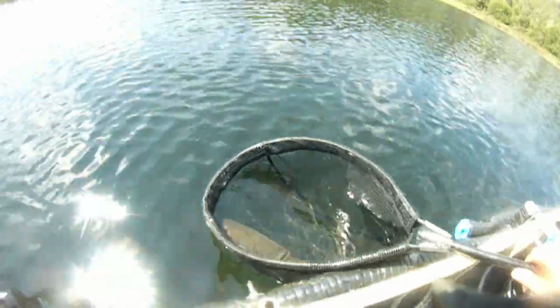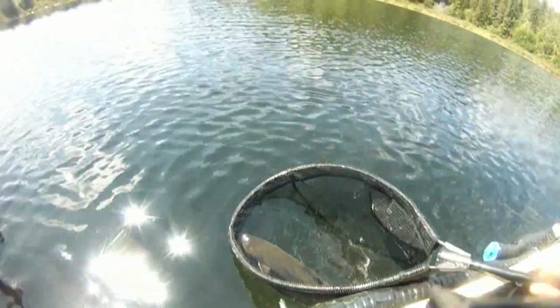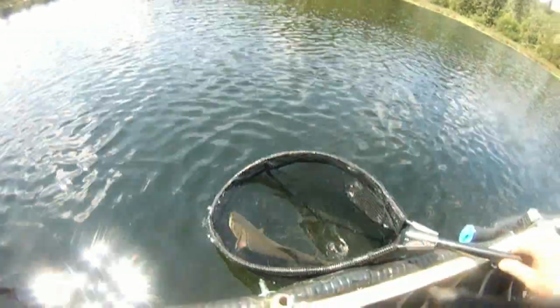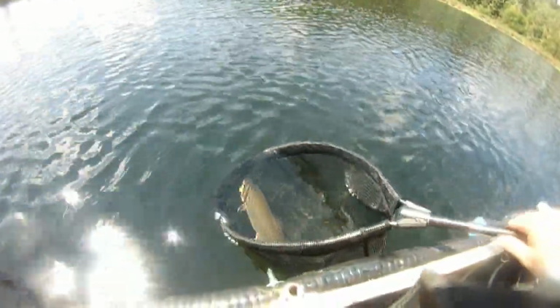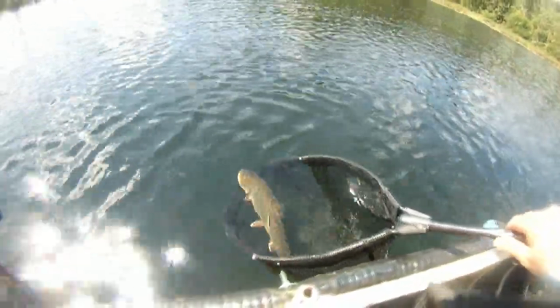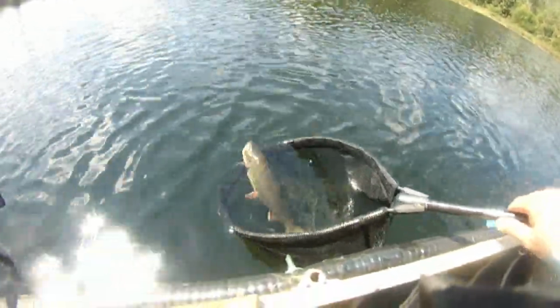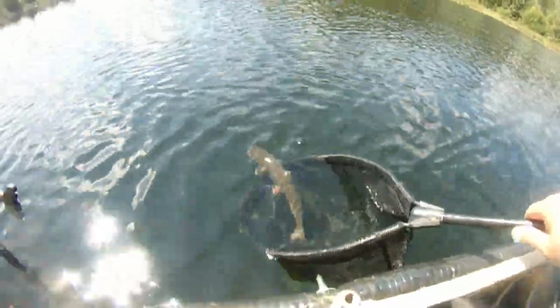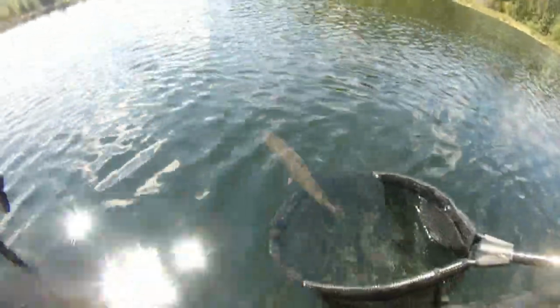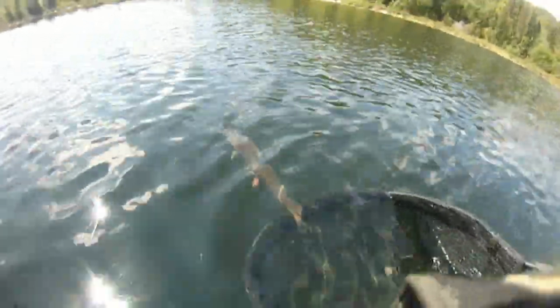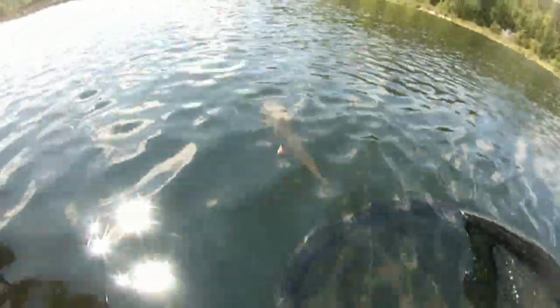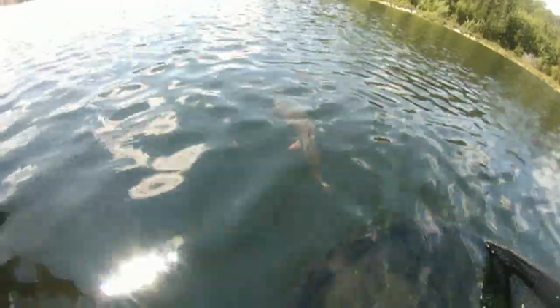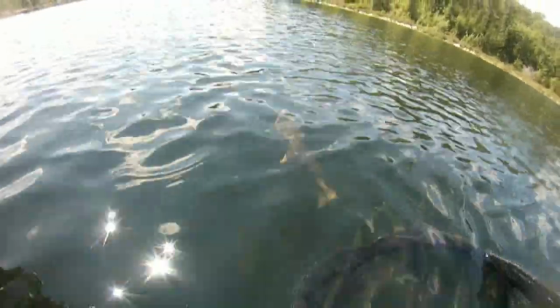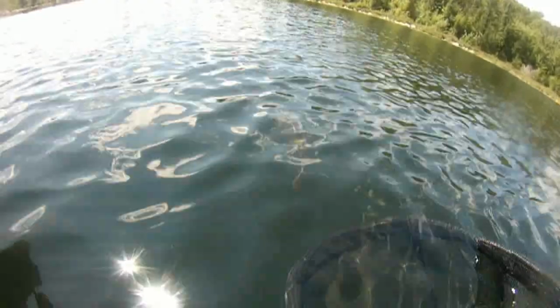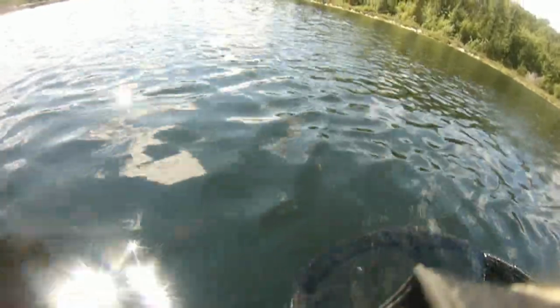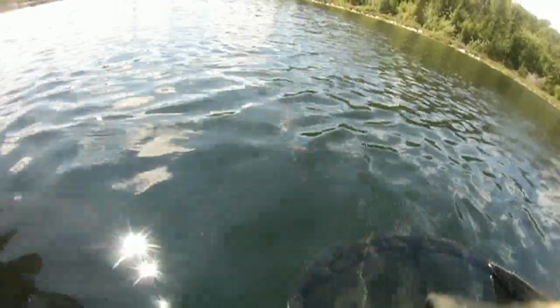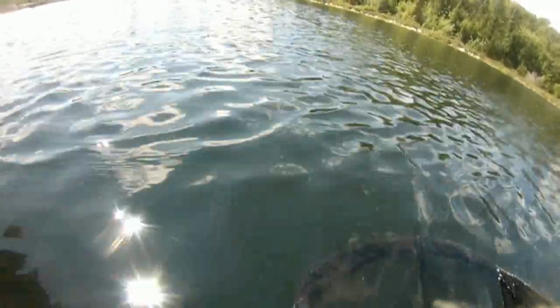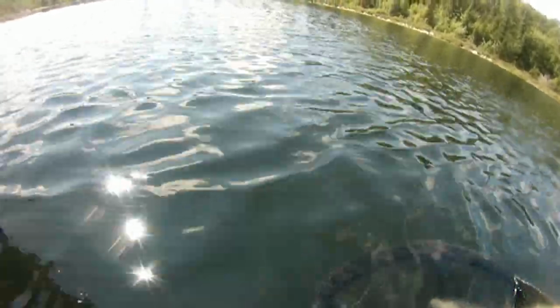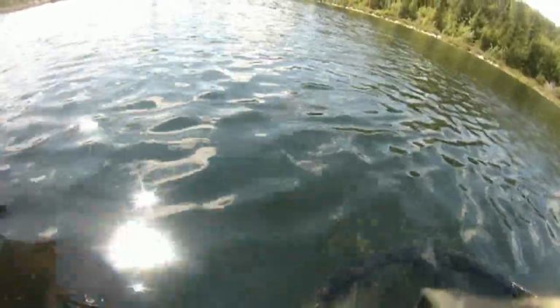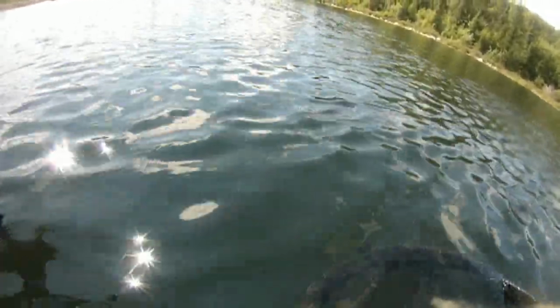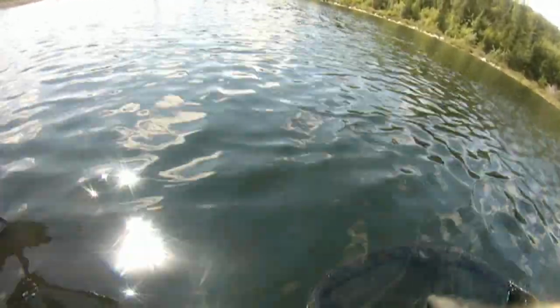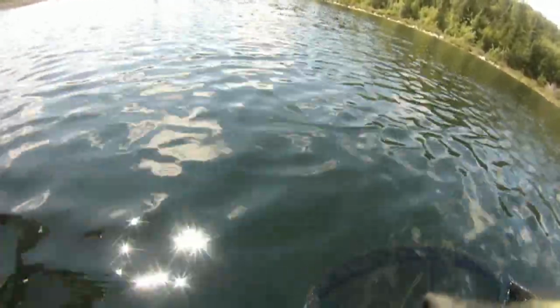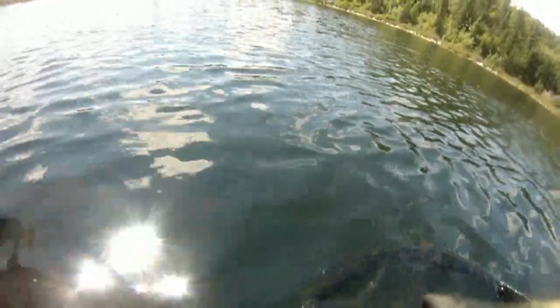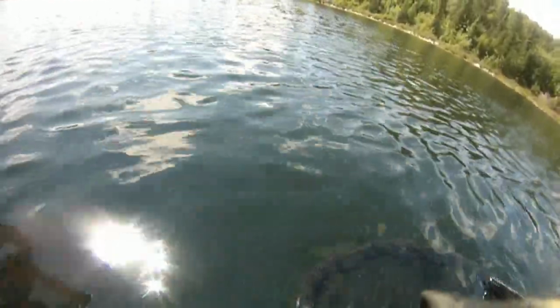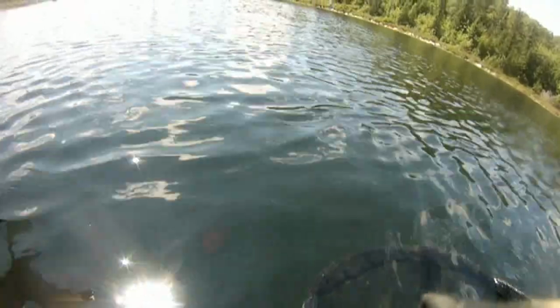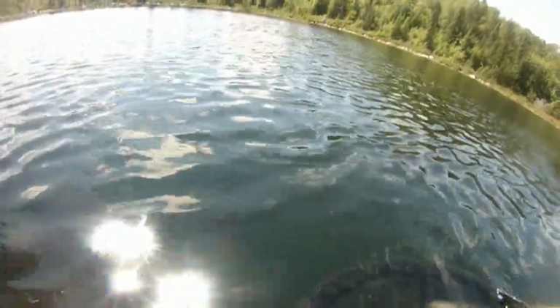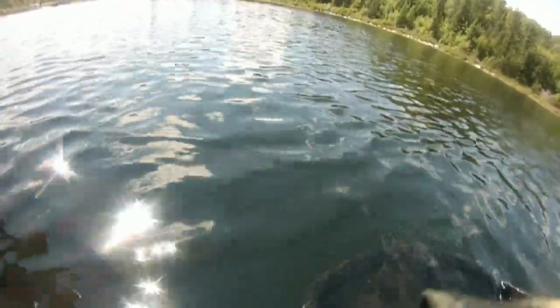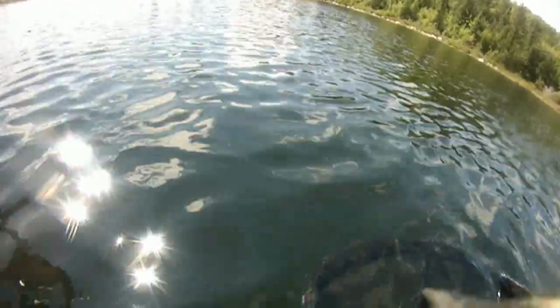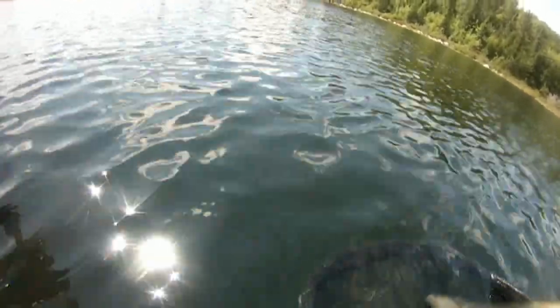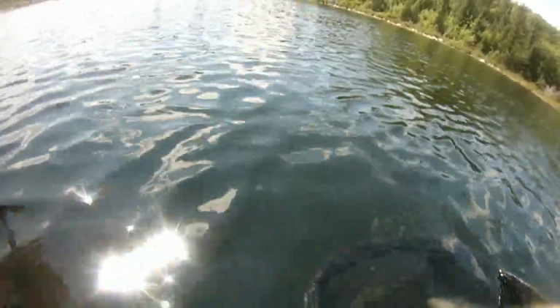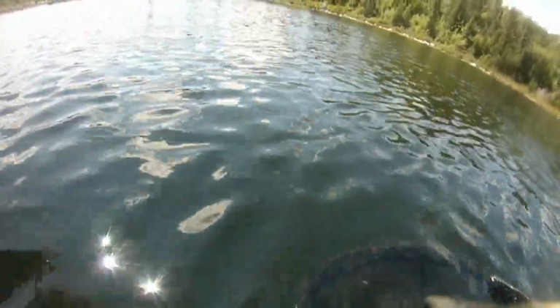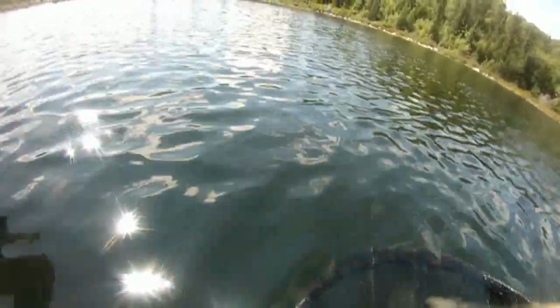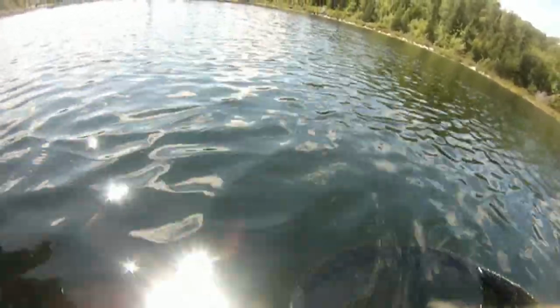Here goes the live release, guys — we're going to let this guy go. There he goes, off he goes, back to the lake where he should be. I'll be back another day to catch him.